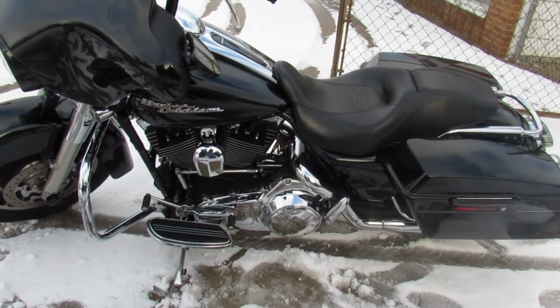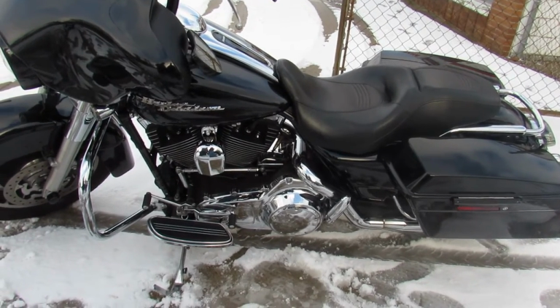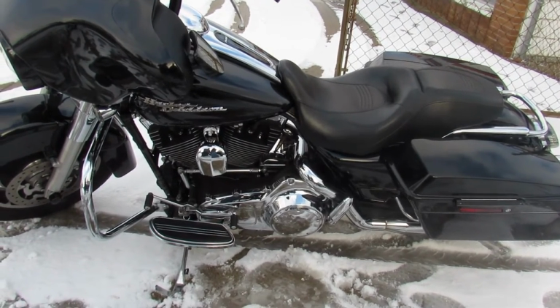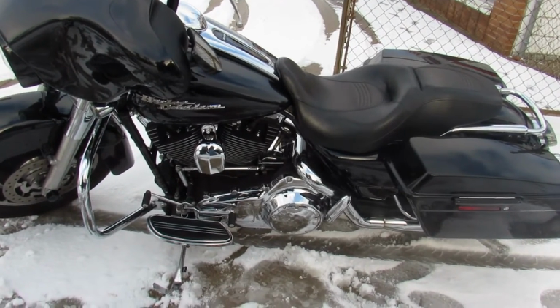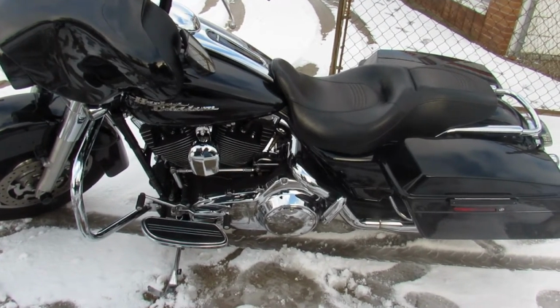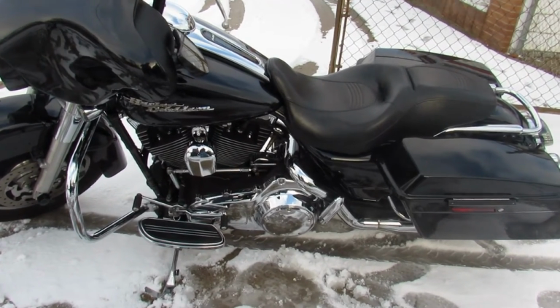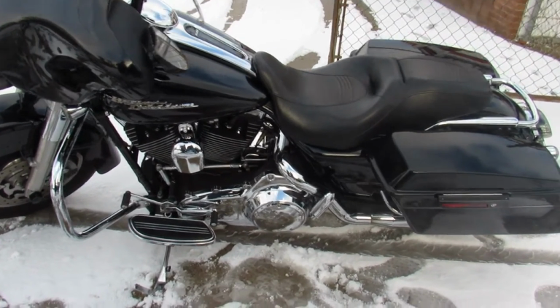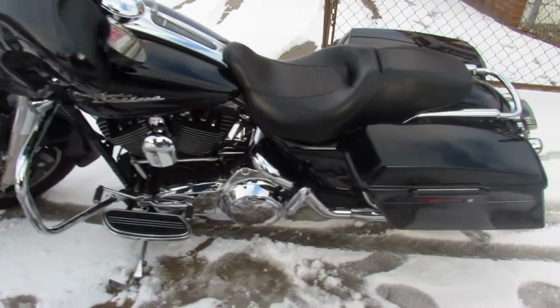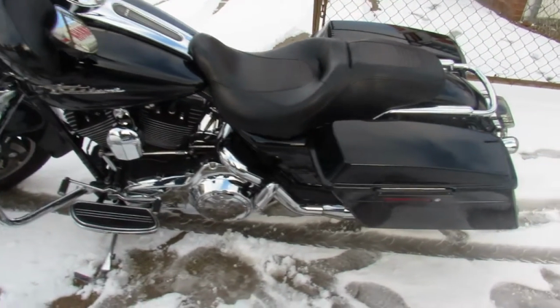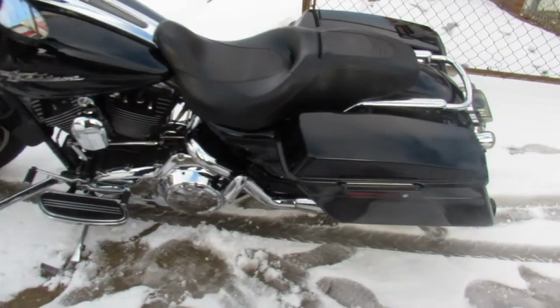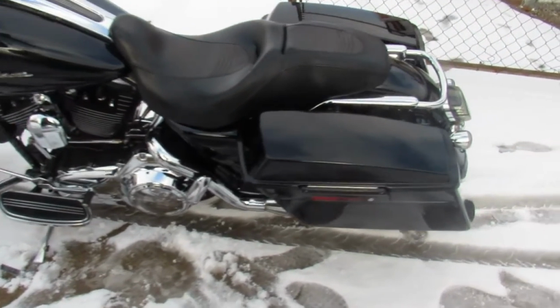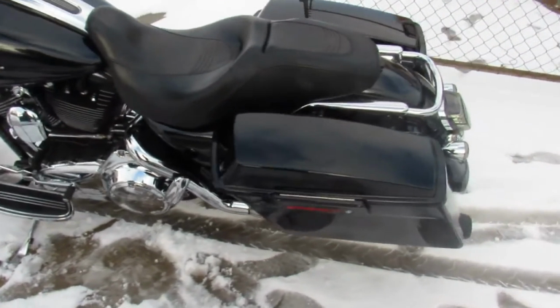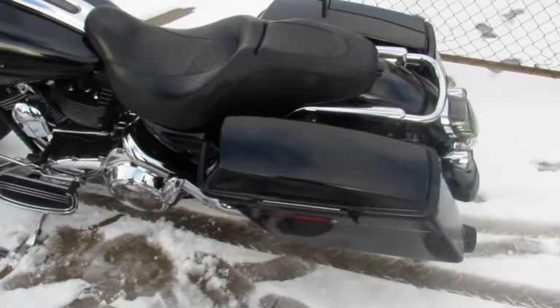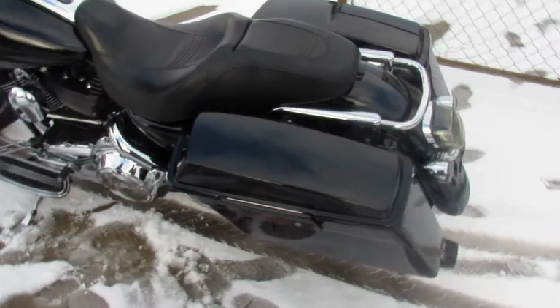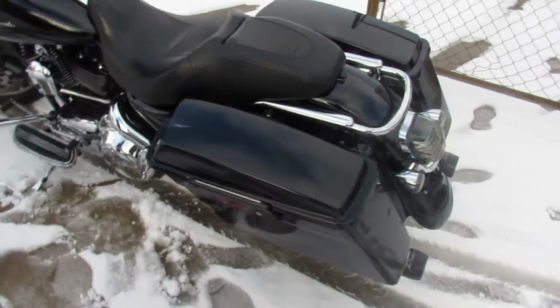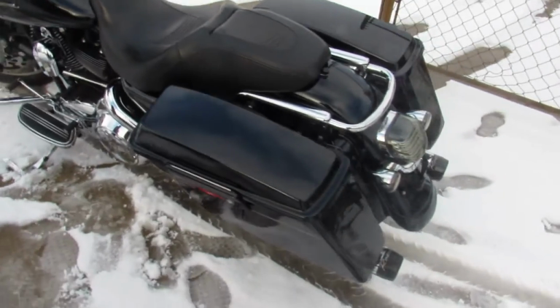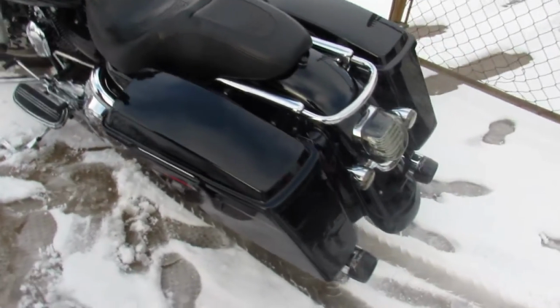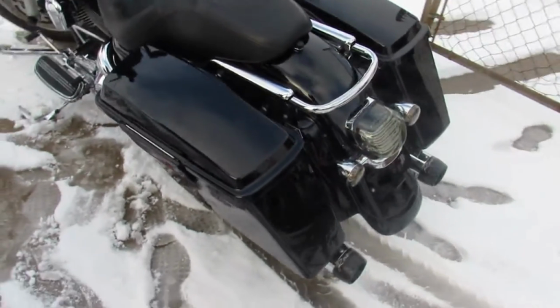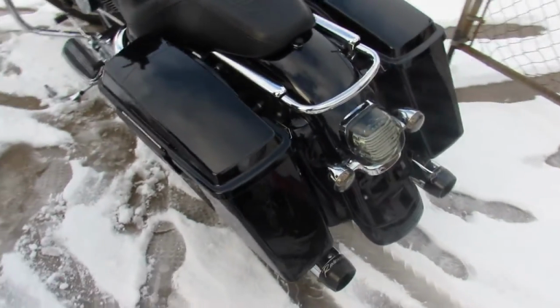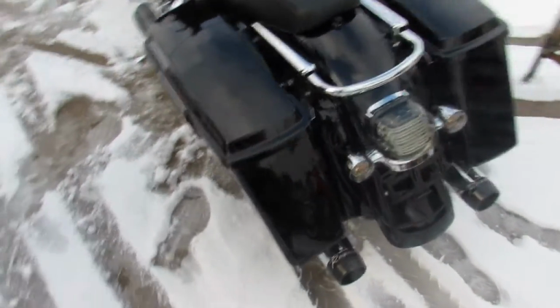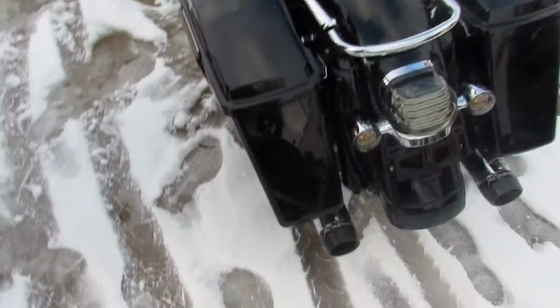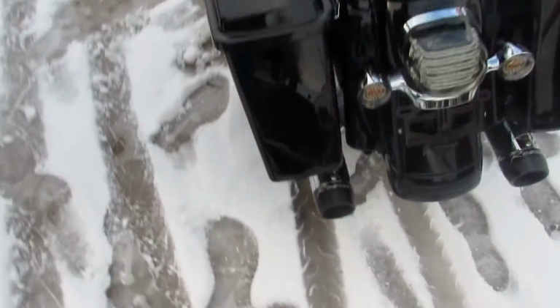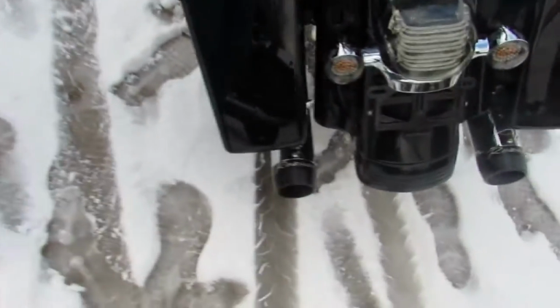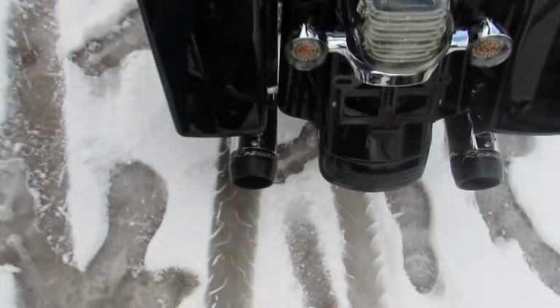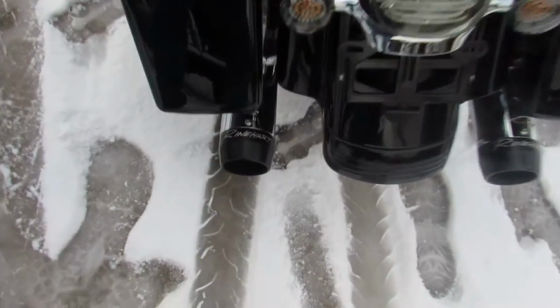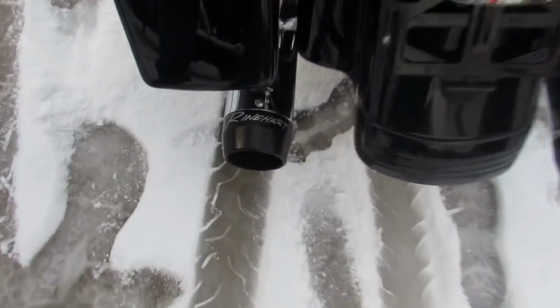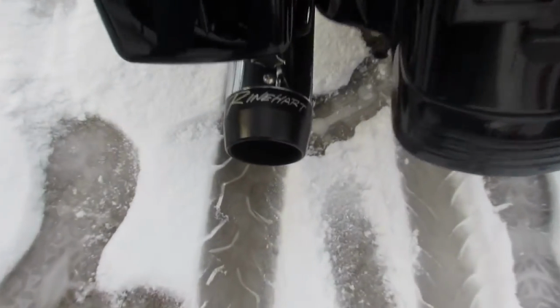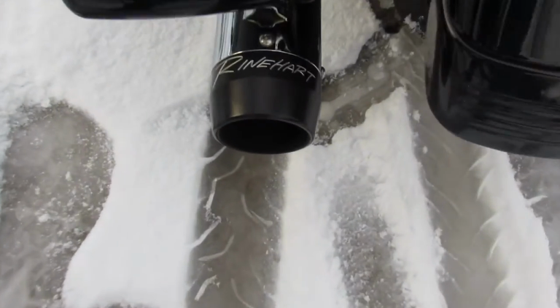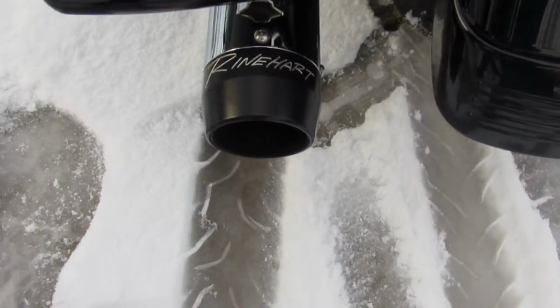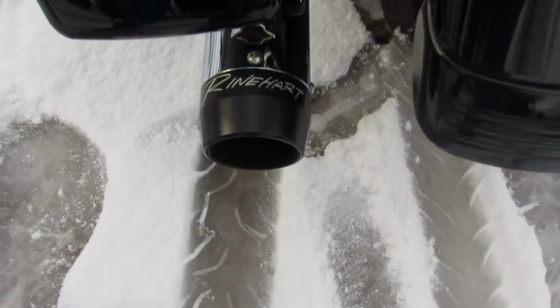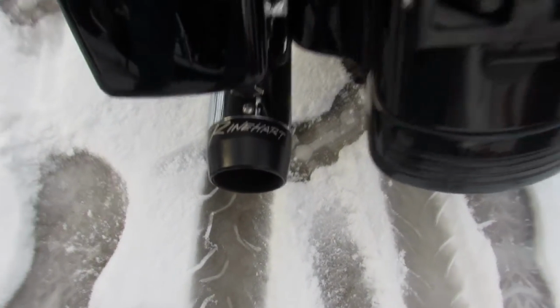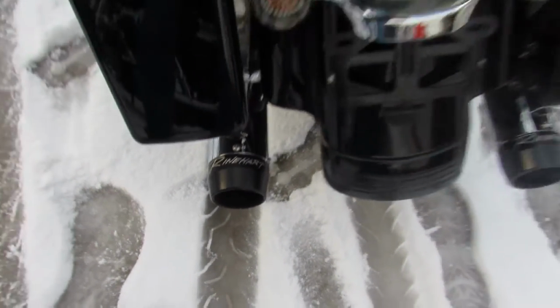Hey guys, ApprovalPowerSports.com here doing some videos on some Harleys we just got in. Anybody looking for a pre-owned Harley, we've got over 400 in stock and ready to go.